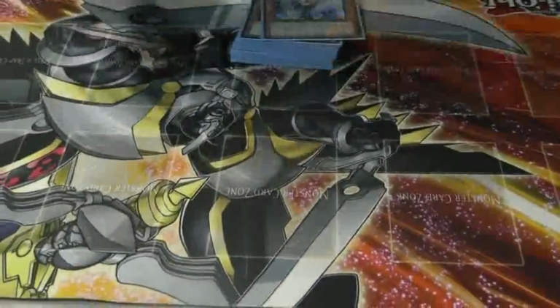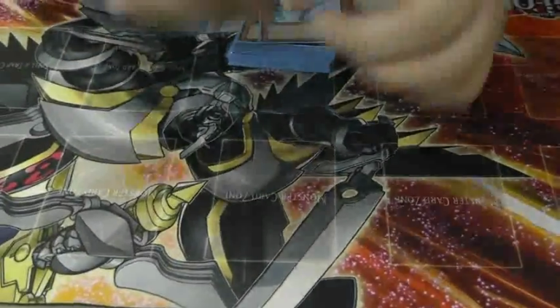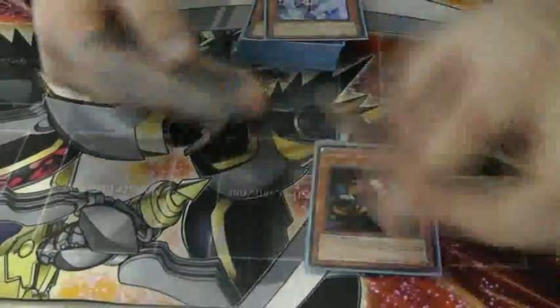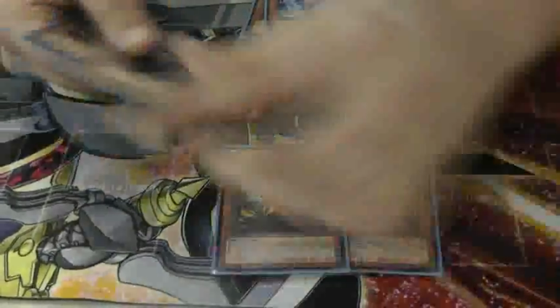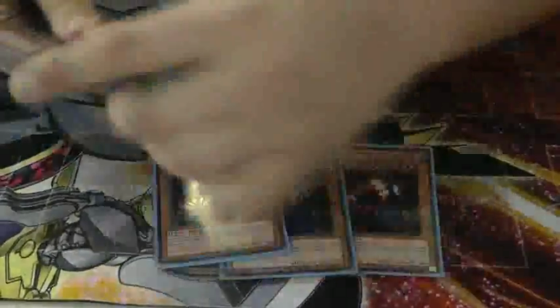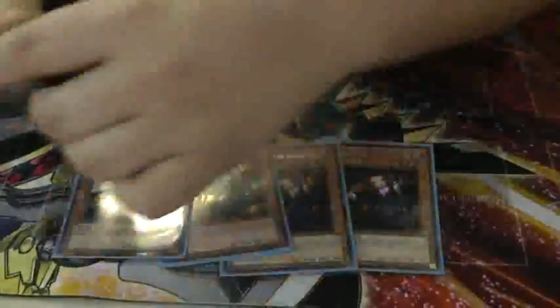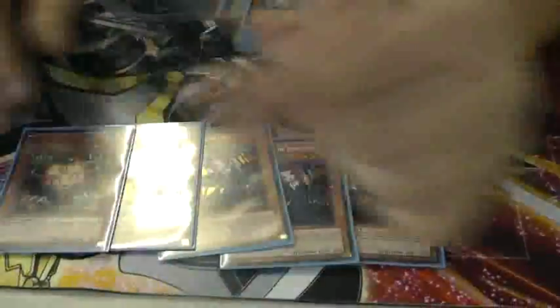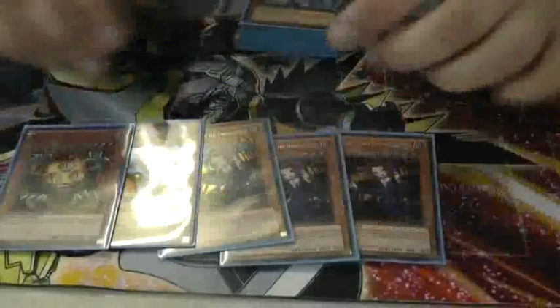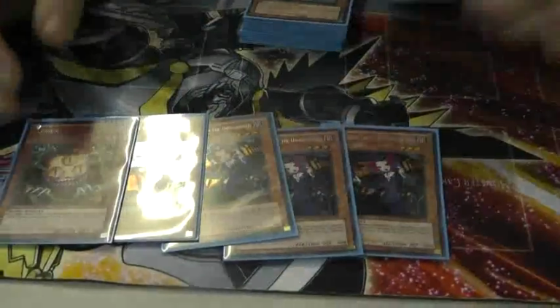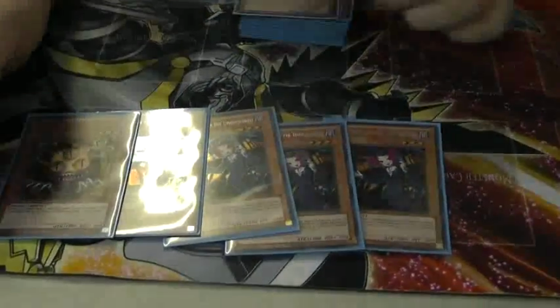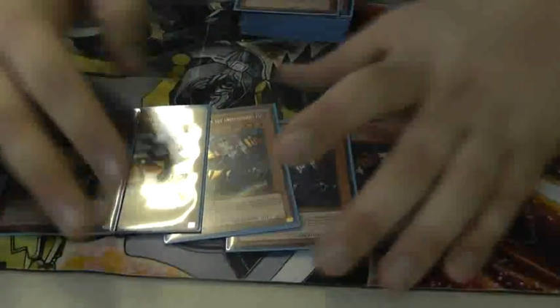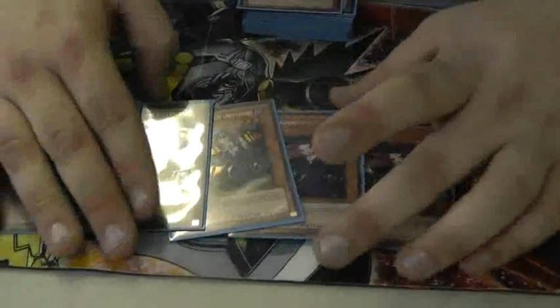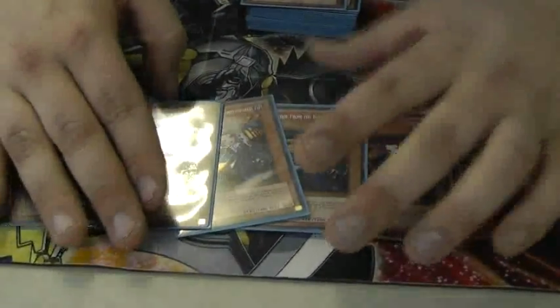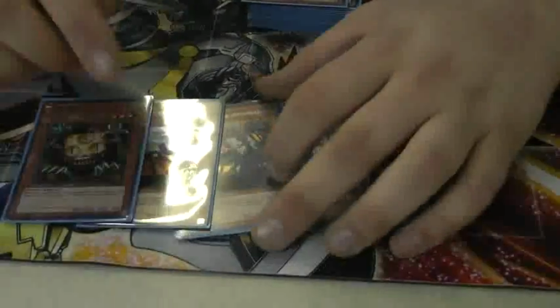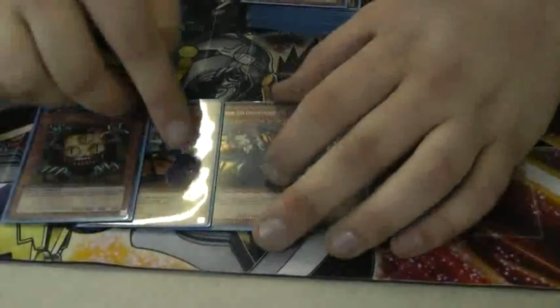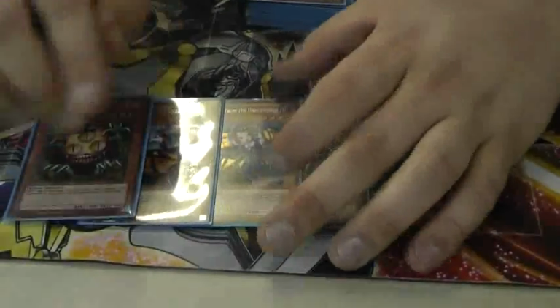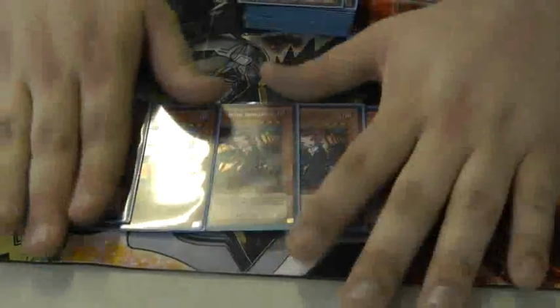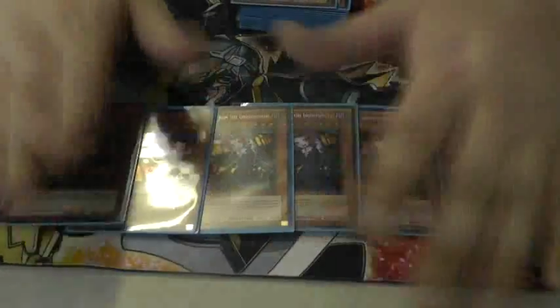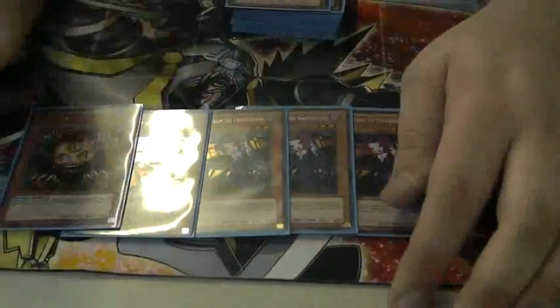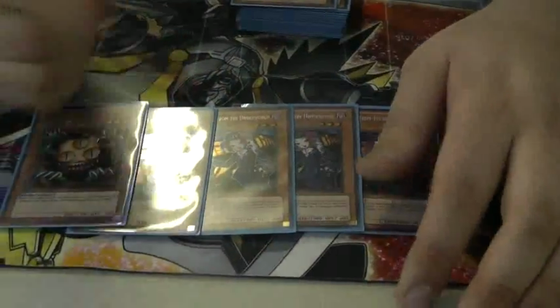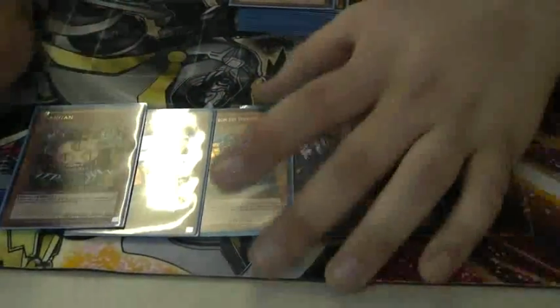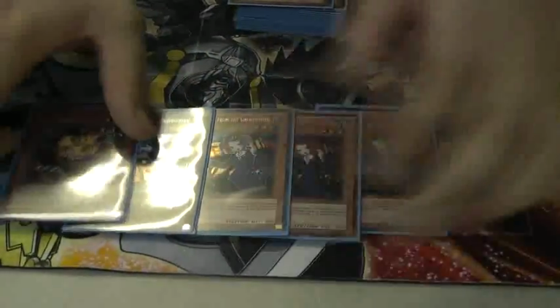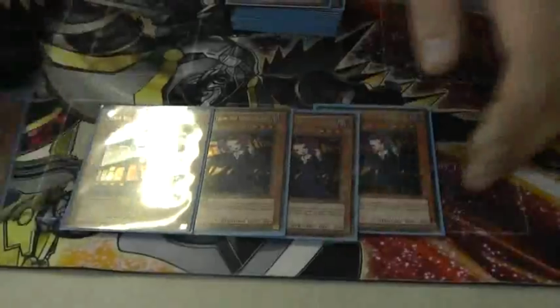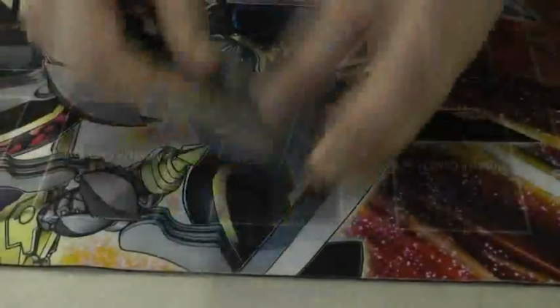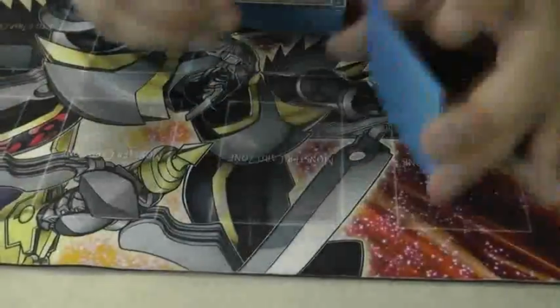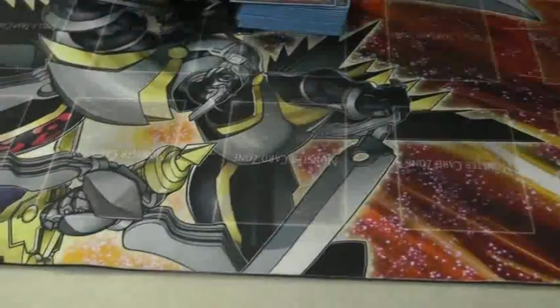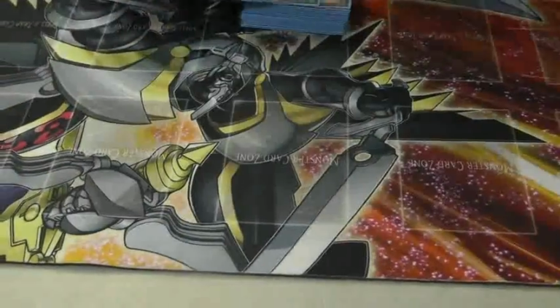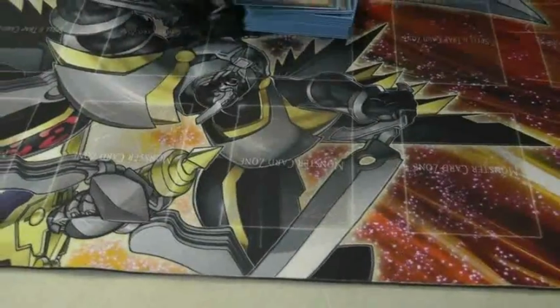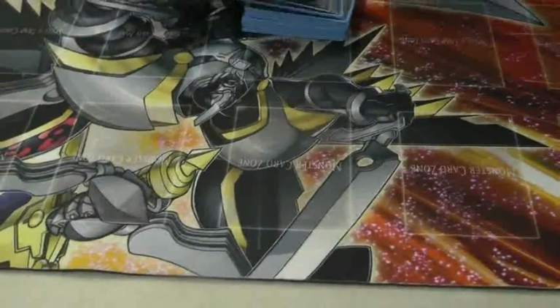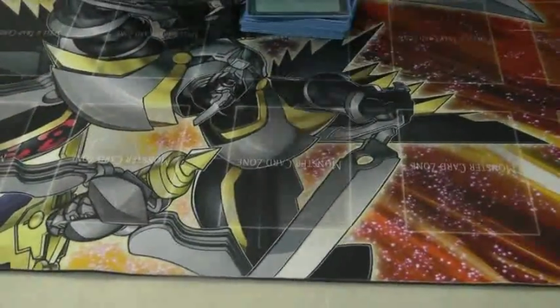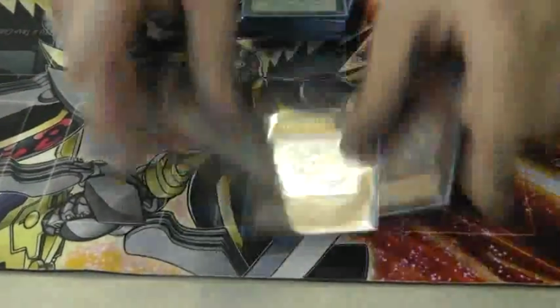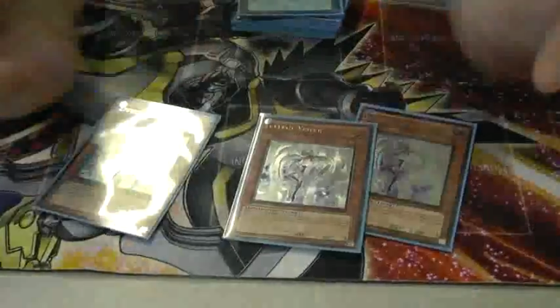I ran one Wind-Up Kitten for the Zenmaity plays and the problem monsters. And the infamous Torgad engine. I ran Buster in this build so I can send back Zenmaighty so I can send 4 cards from their hand to the graveyard instead of 3.